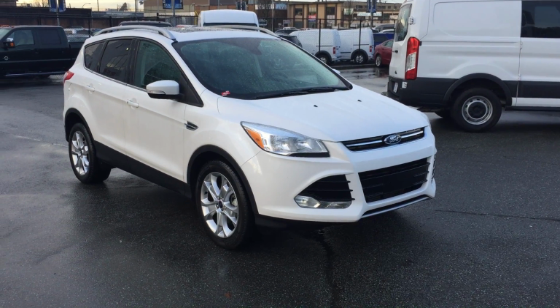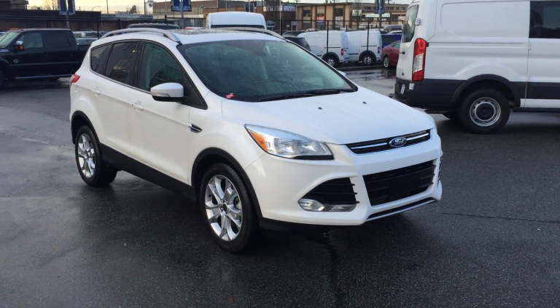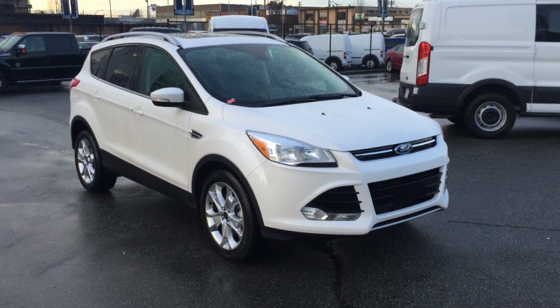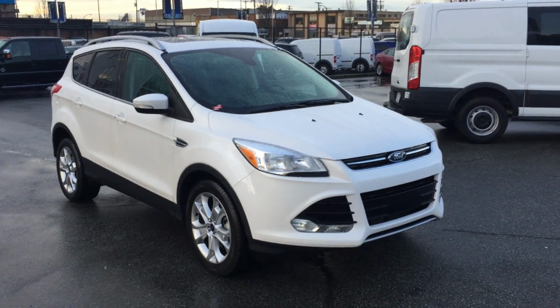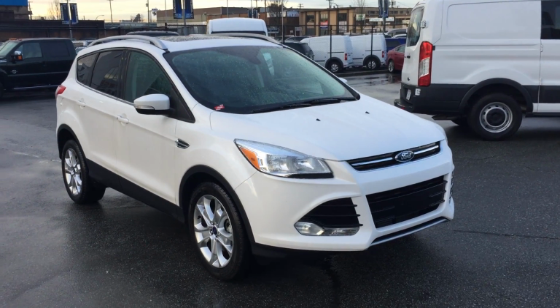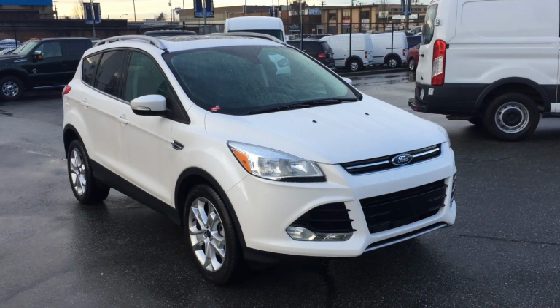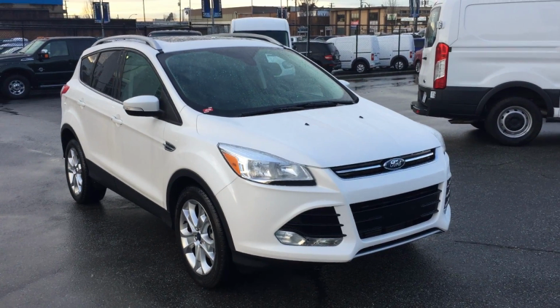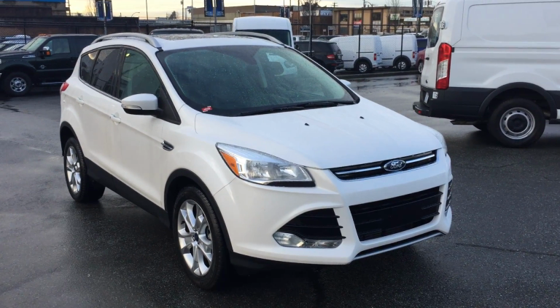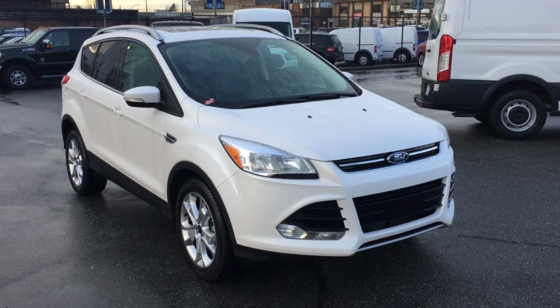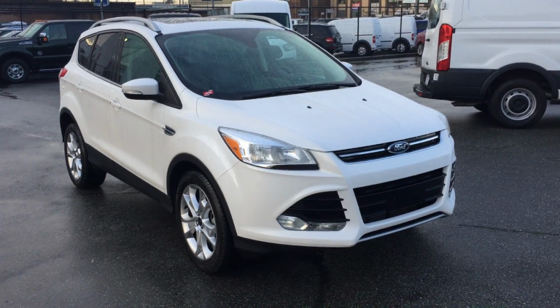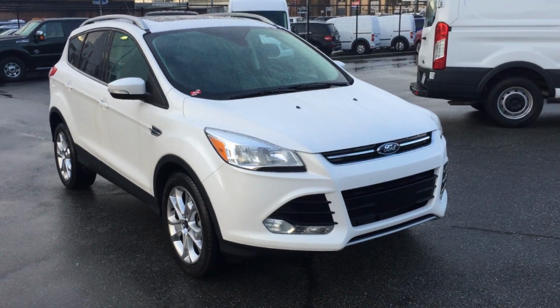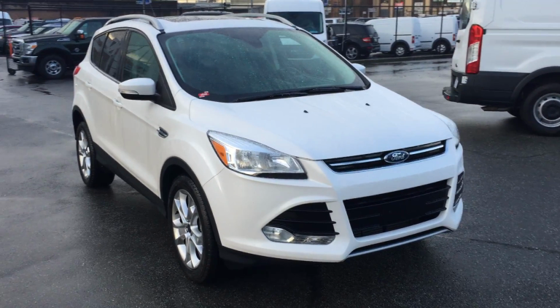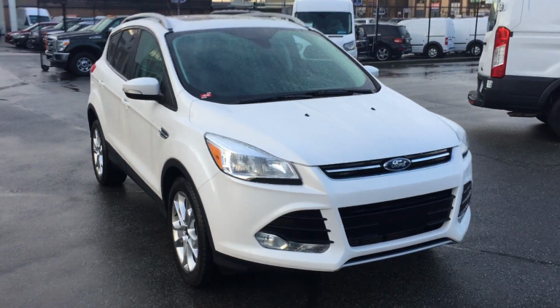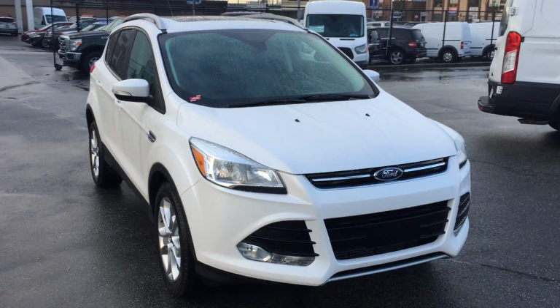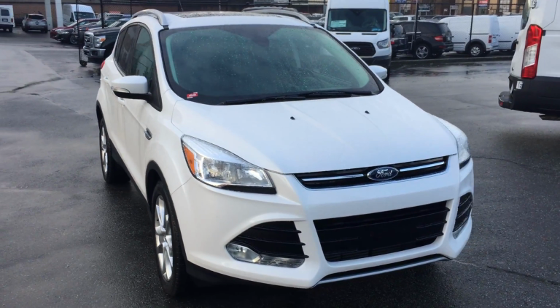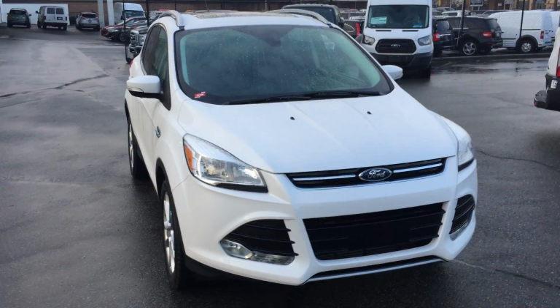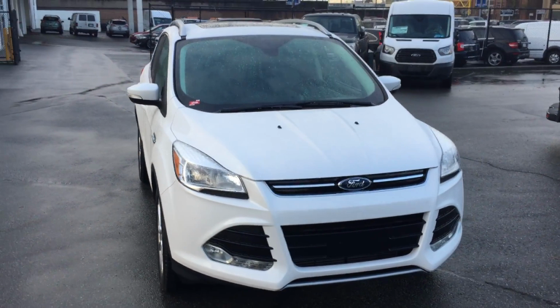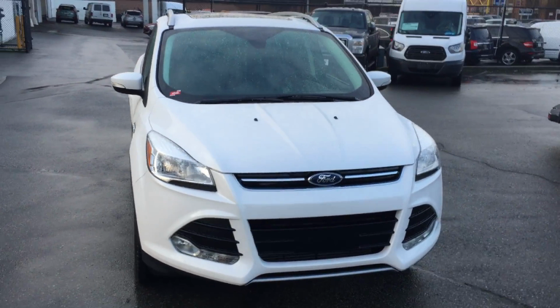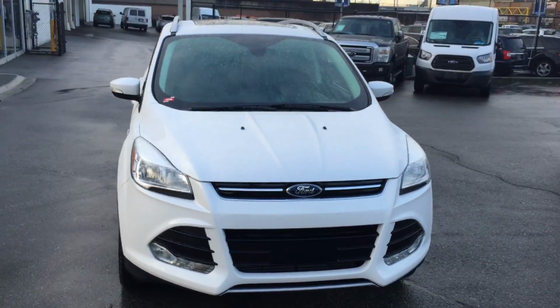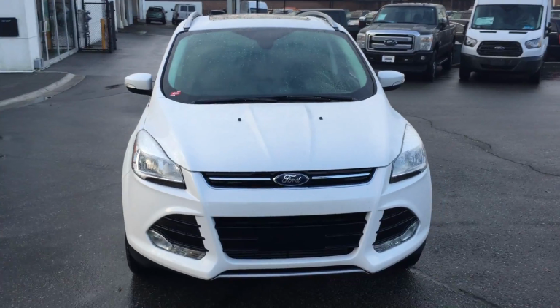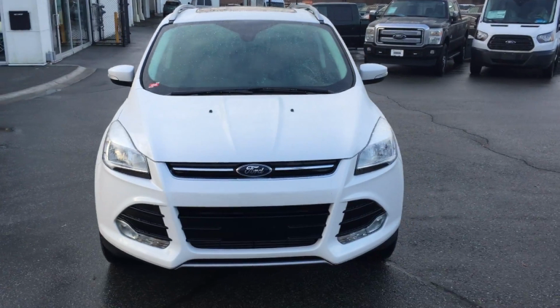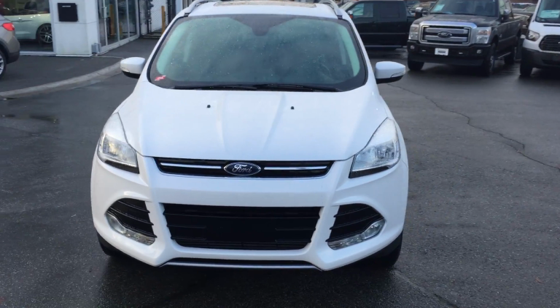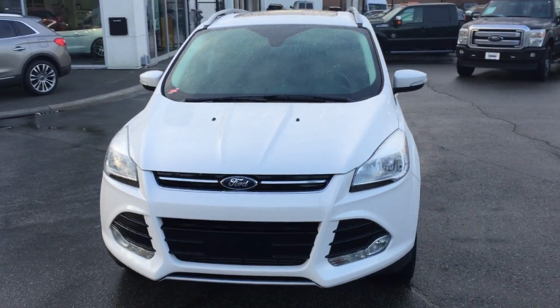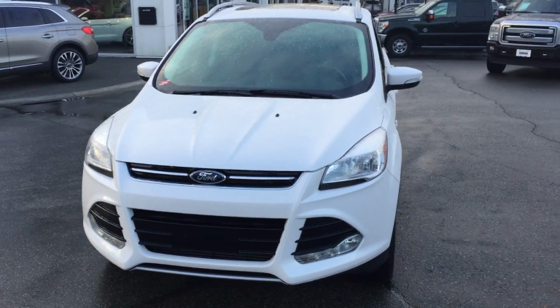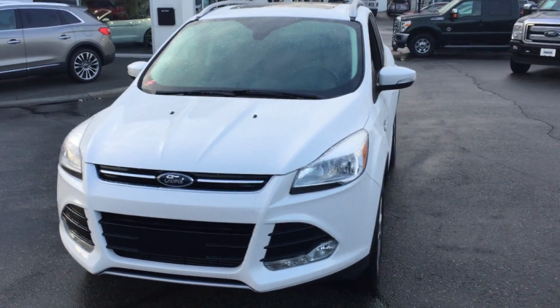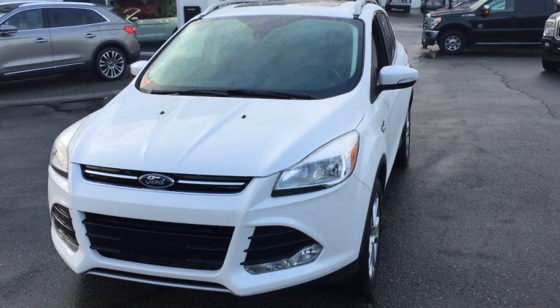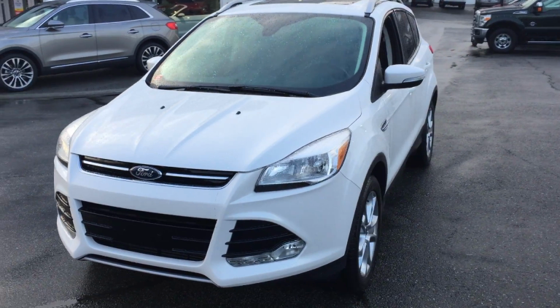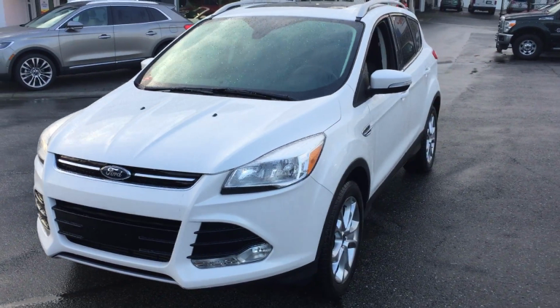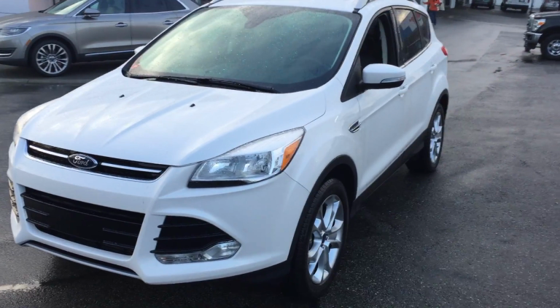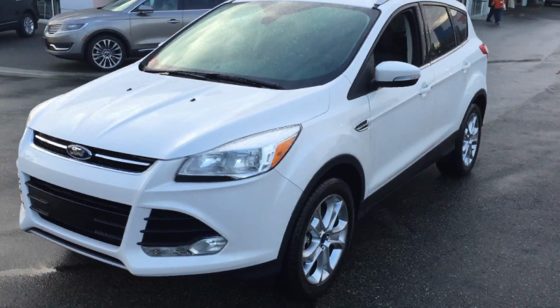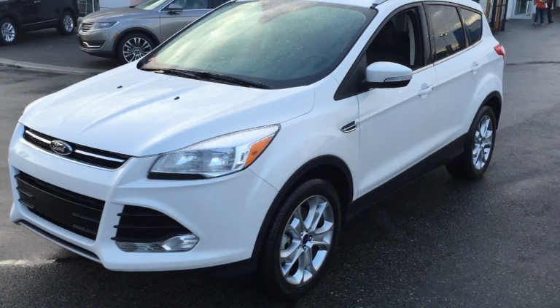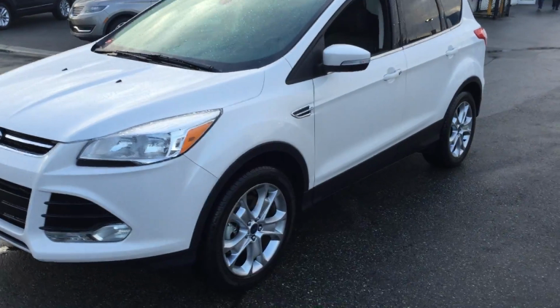Here's a very pretty 2015 Ford Escape. It's a Titanium, all wheel drive, just under 25,000 km, with a 2 liter EcoBoost under the hood.